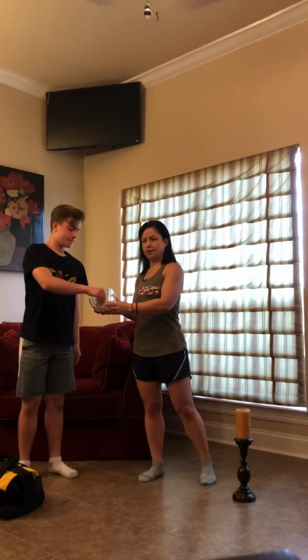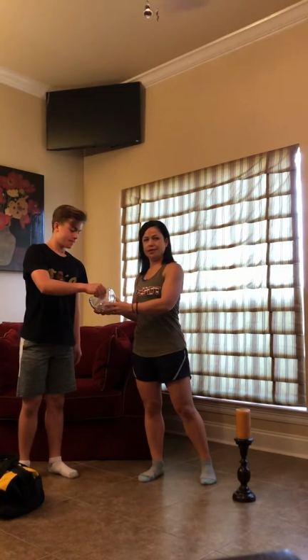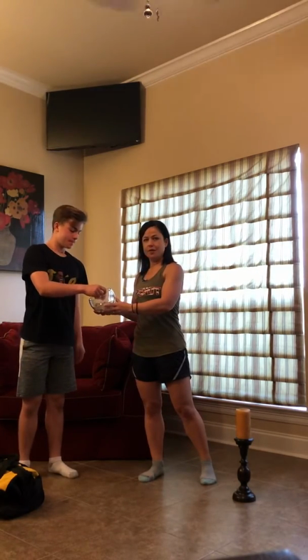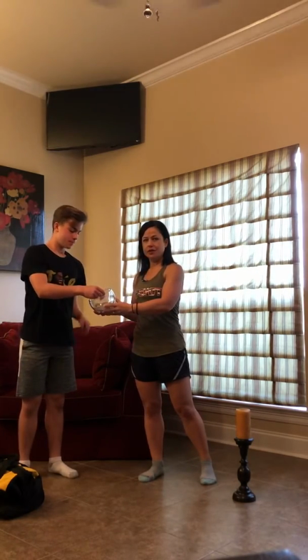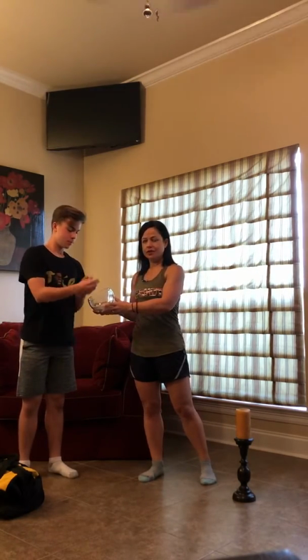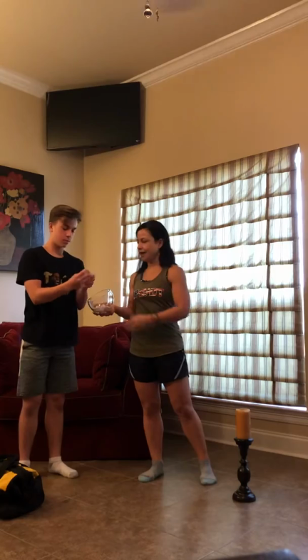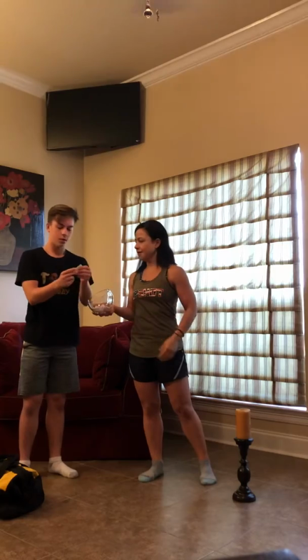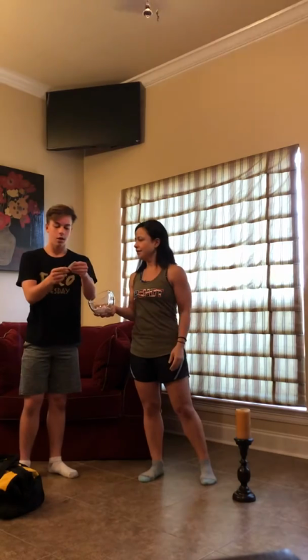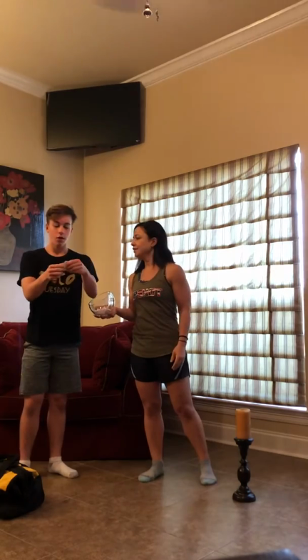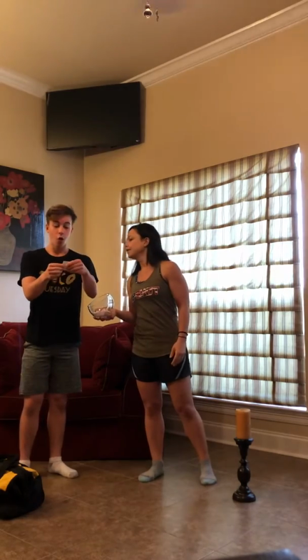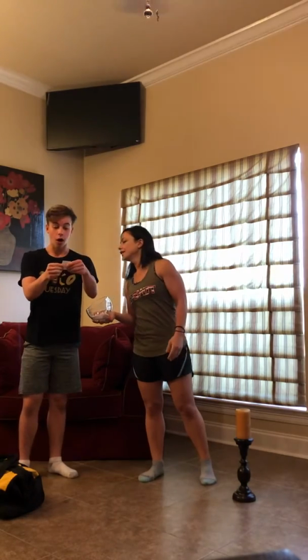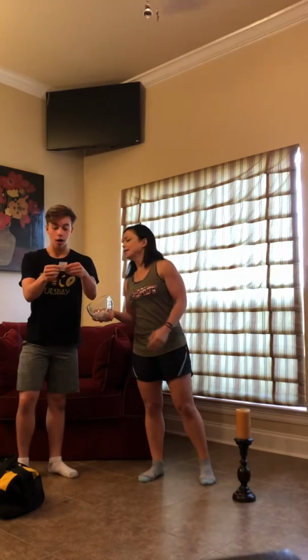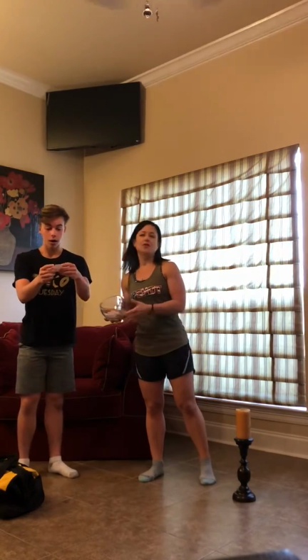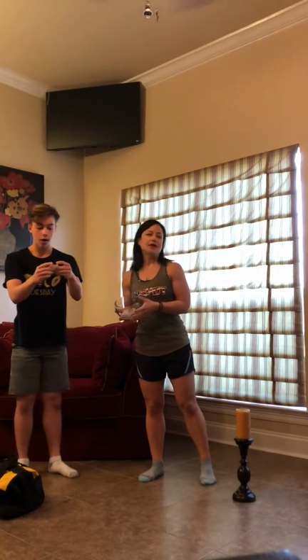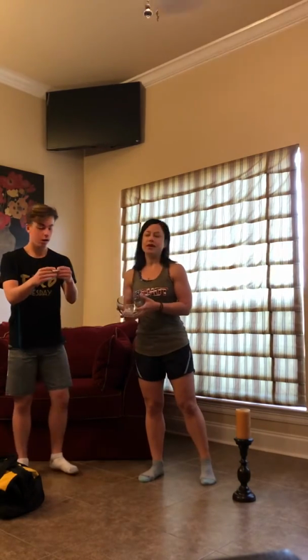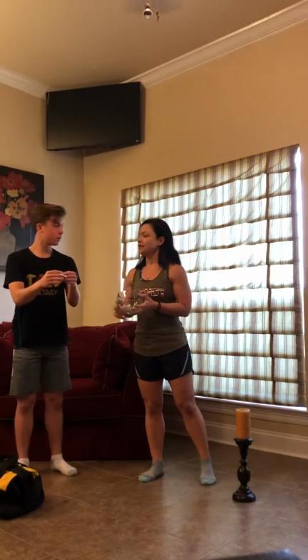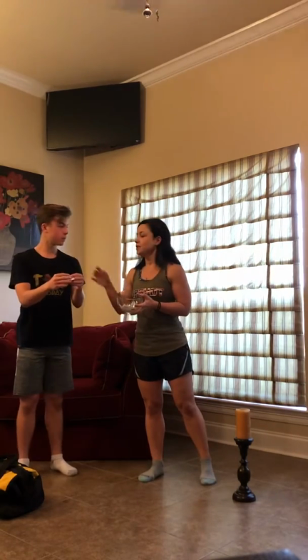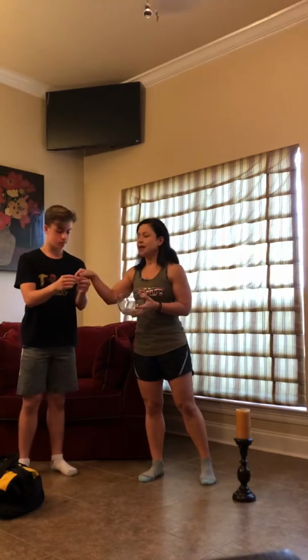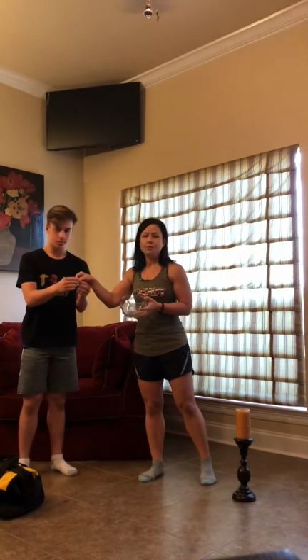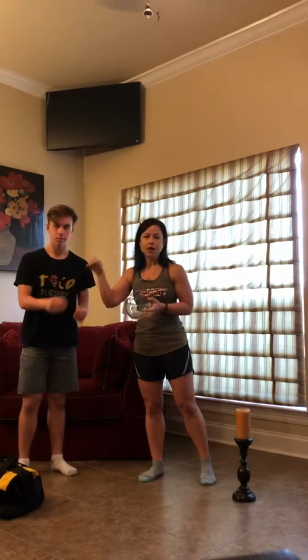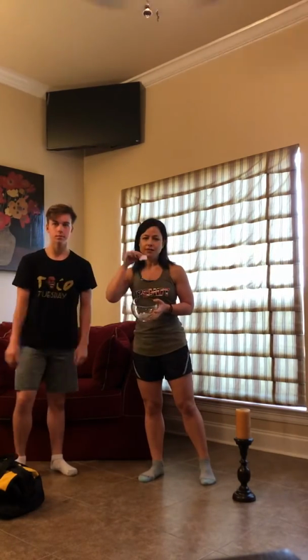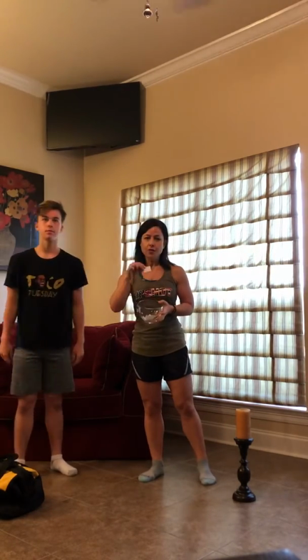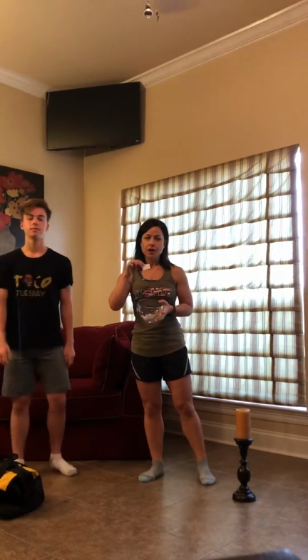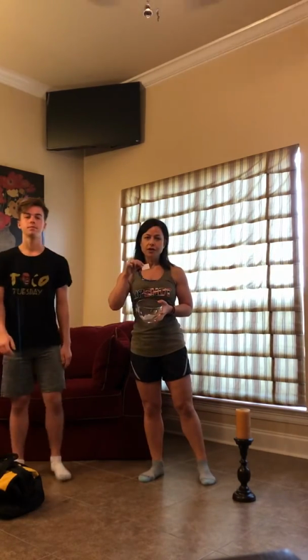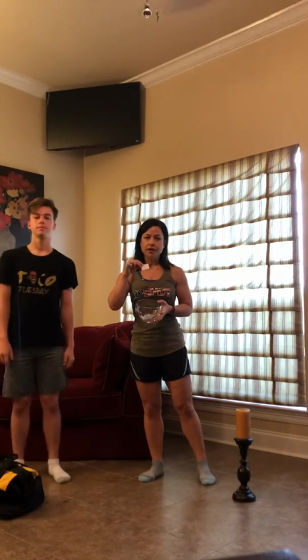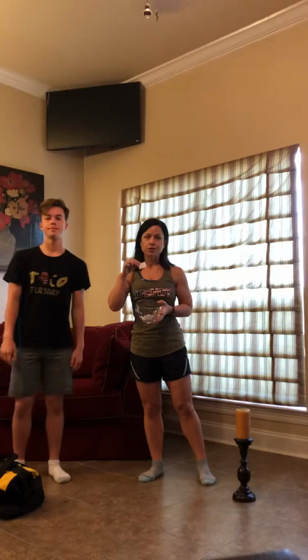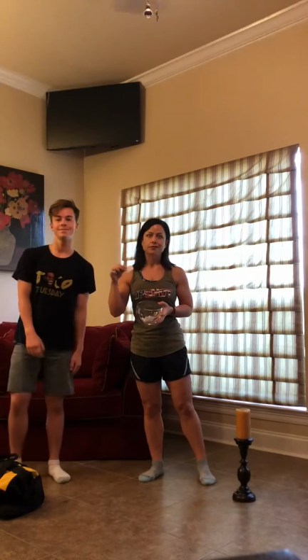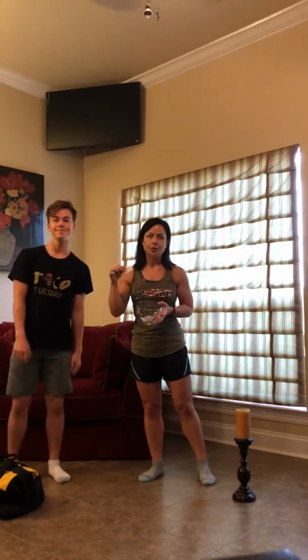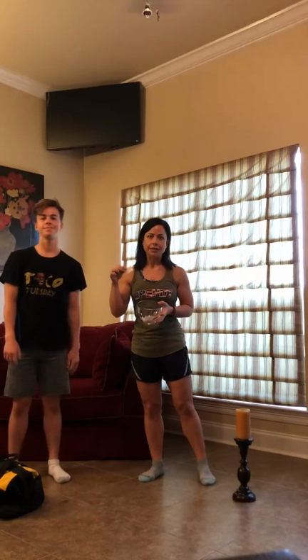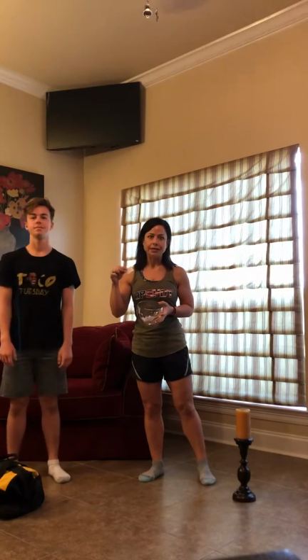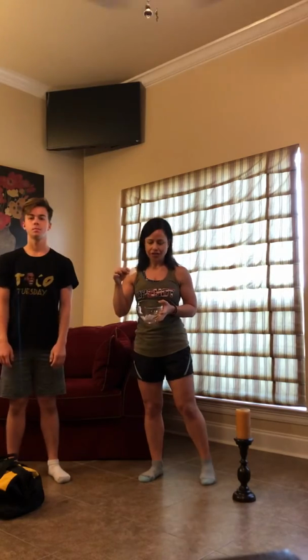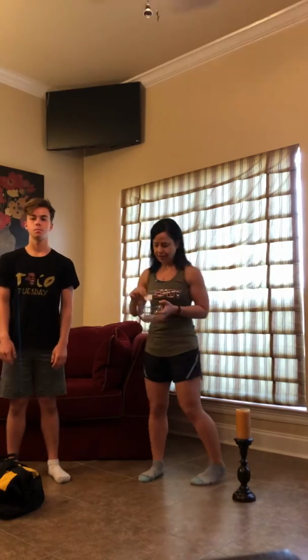See how many we're doing today. Four. Okay, so 10 plus four equals 14 lunges today.